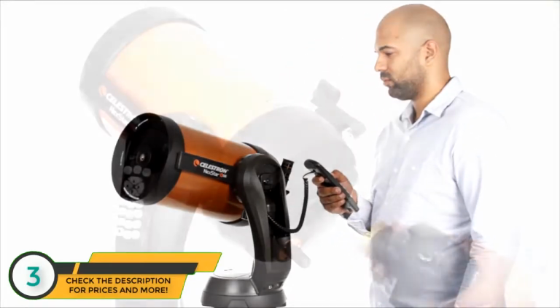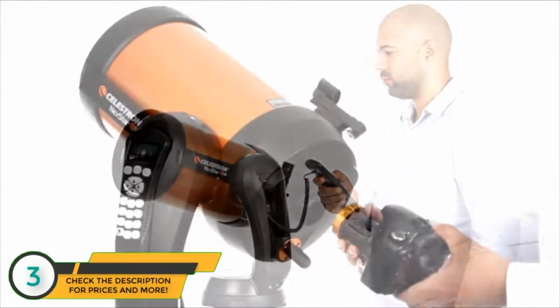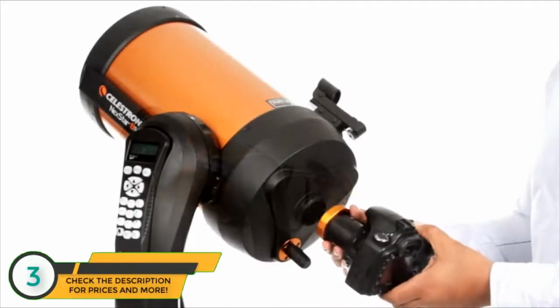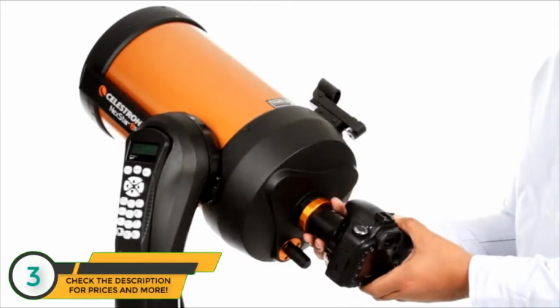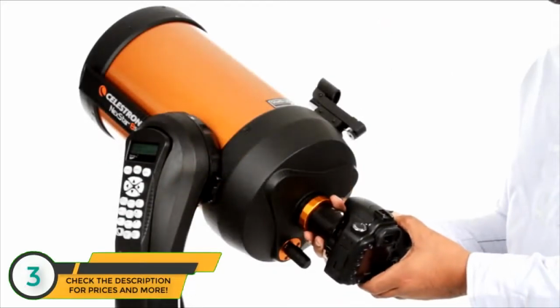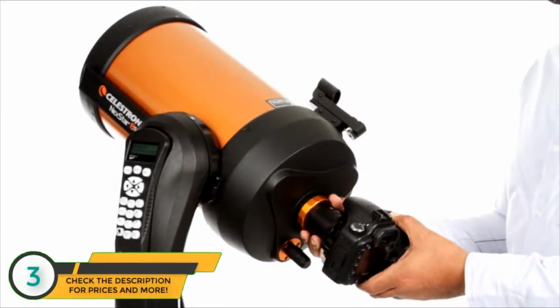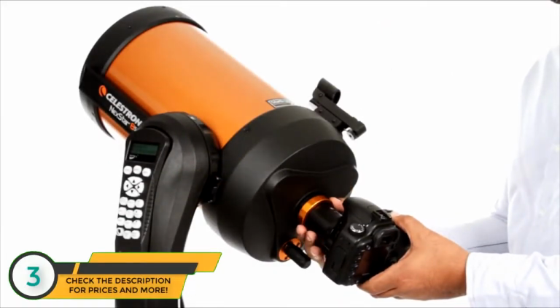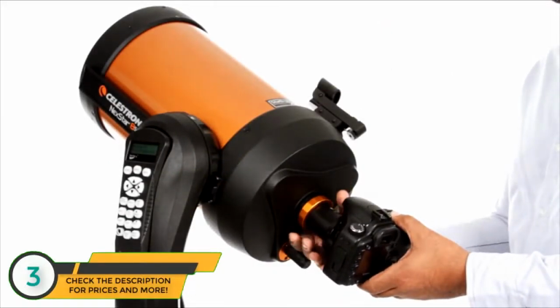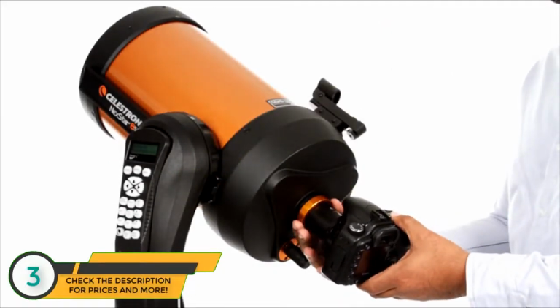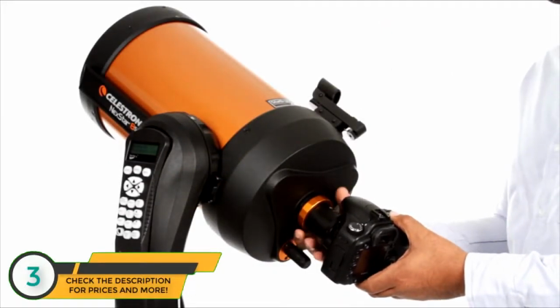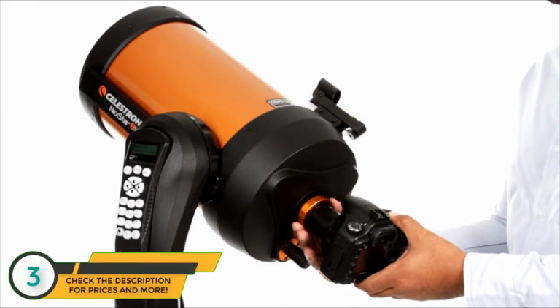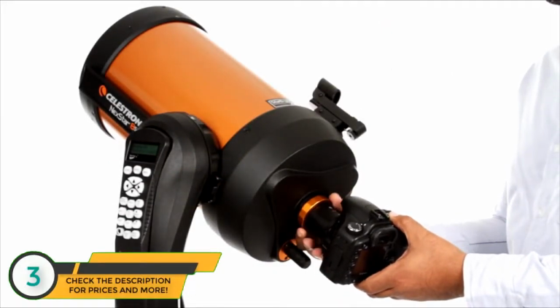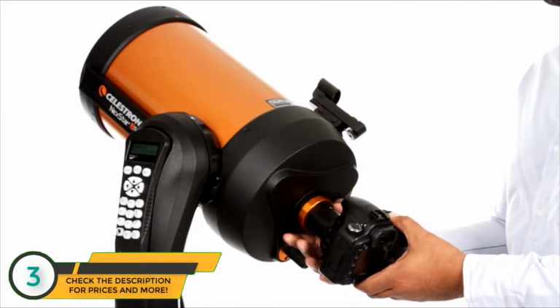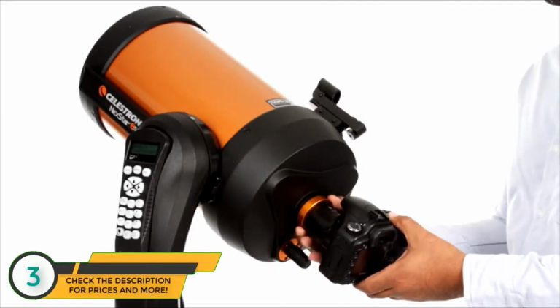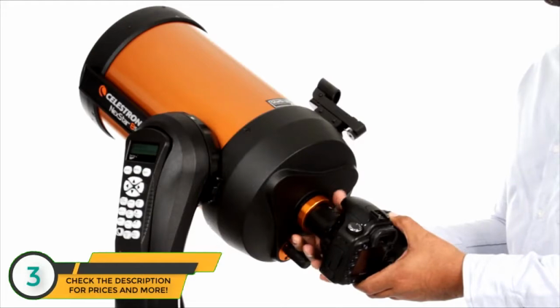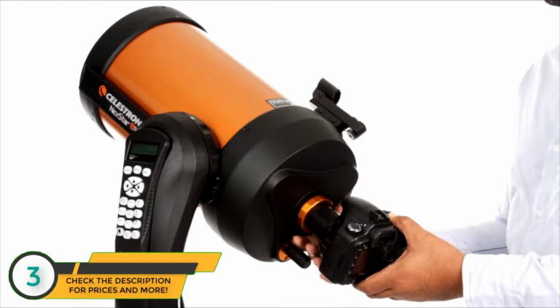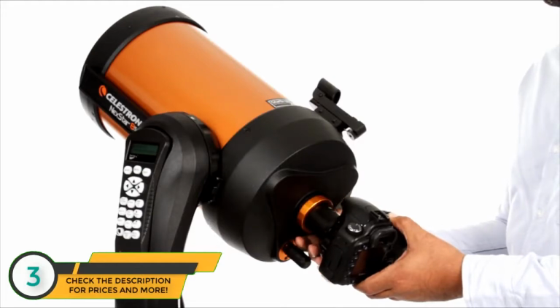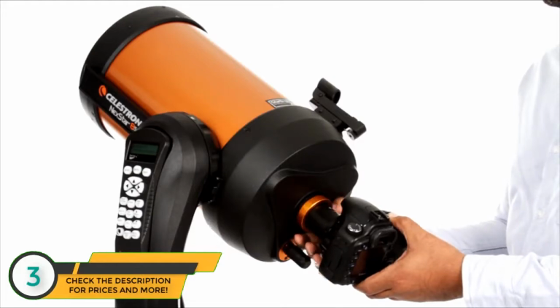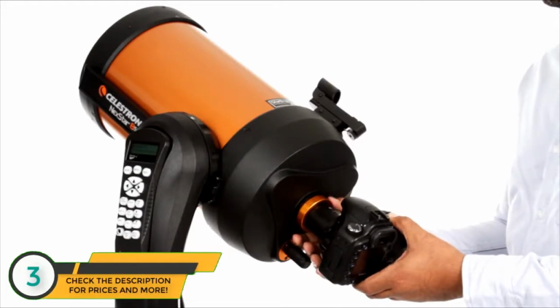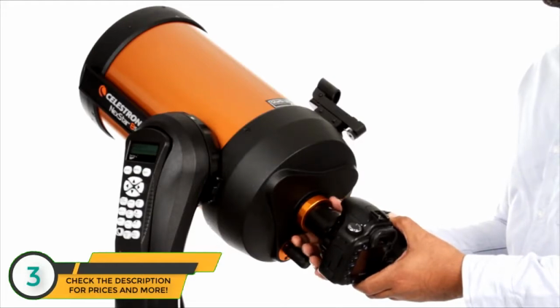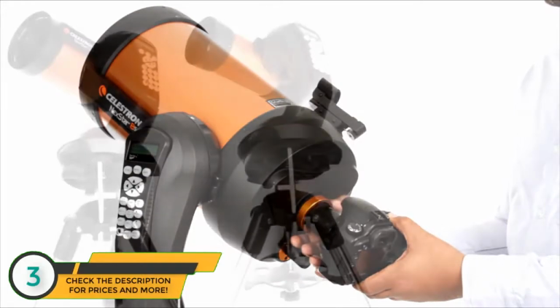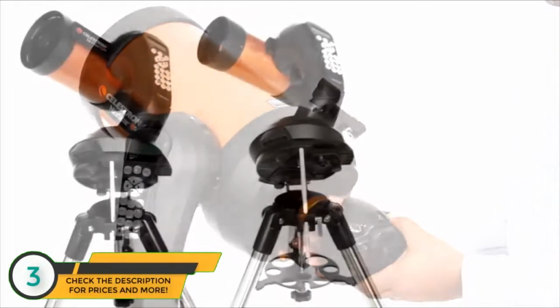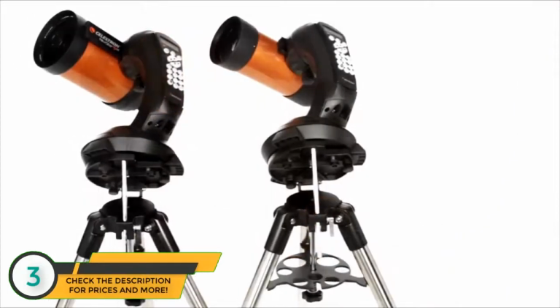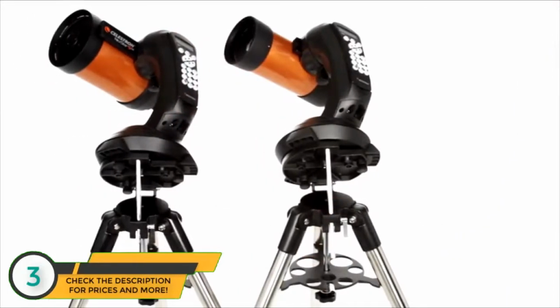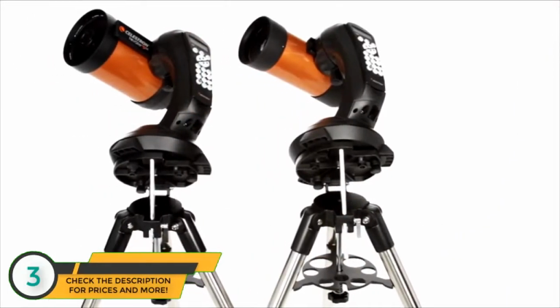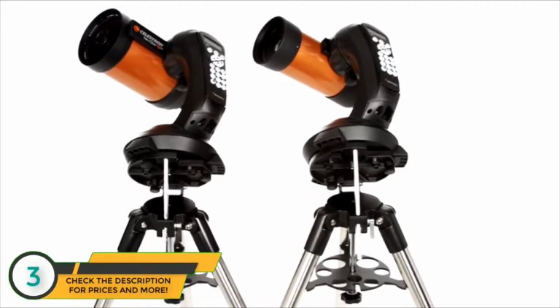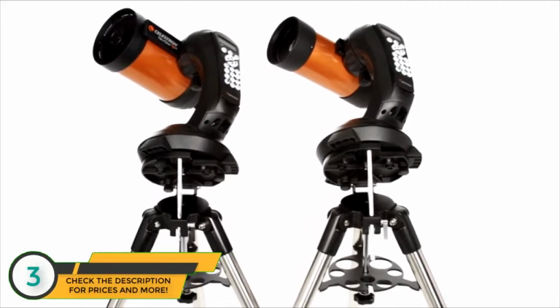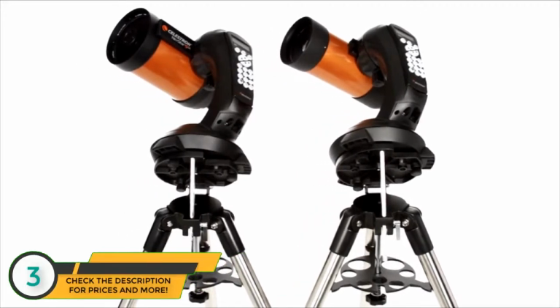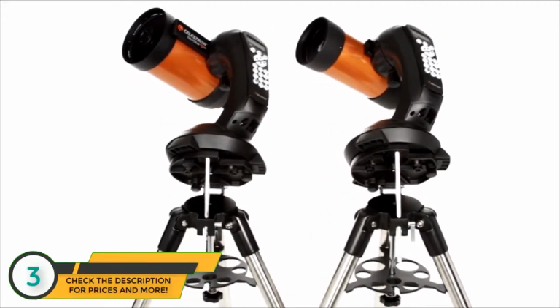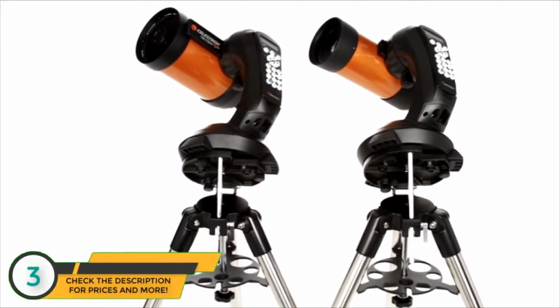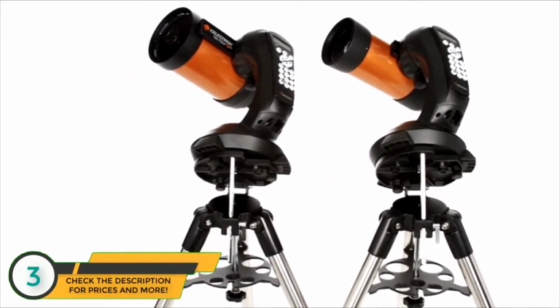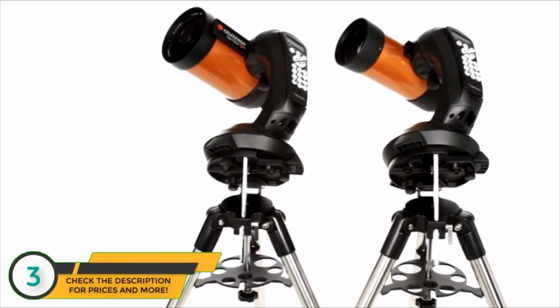You can even get started in astroimaging with your Nexstar SE. Just attach any Celestron planetary camera or your DSLR. The 4 and 5 inch models also include a wedge for long exposure photography.